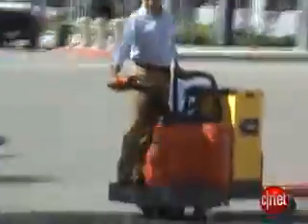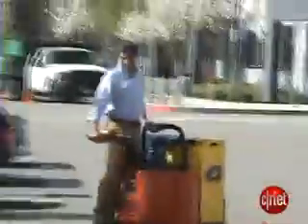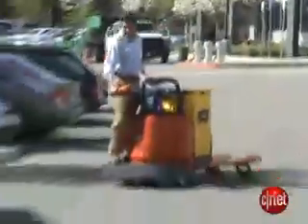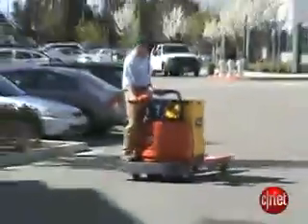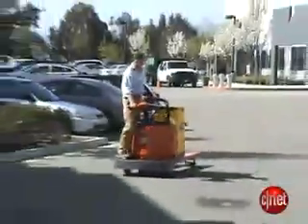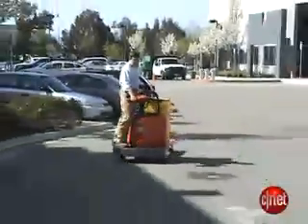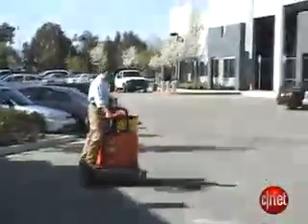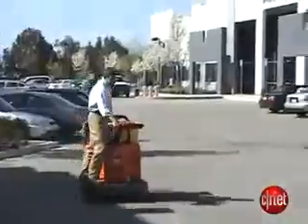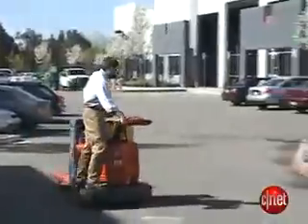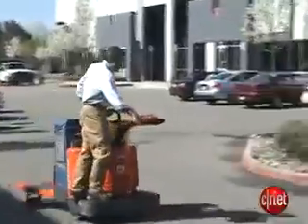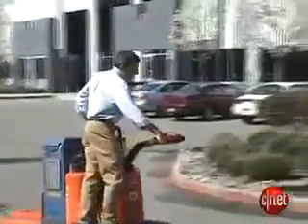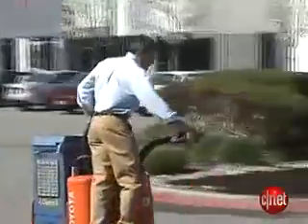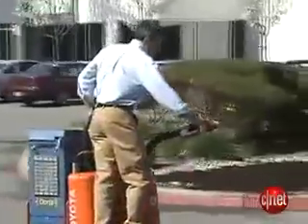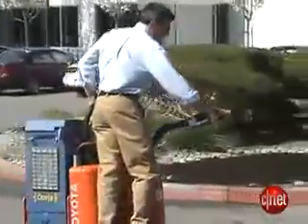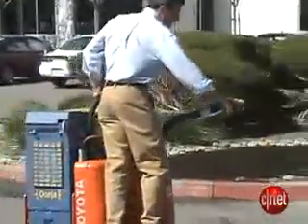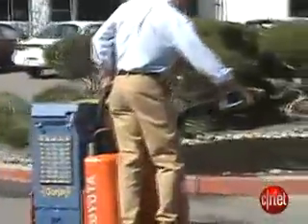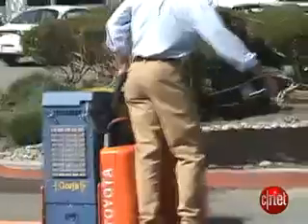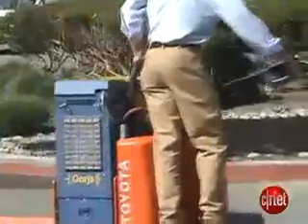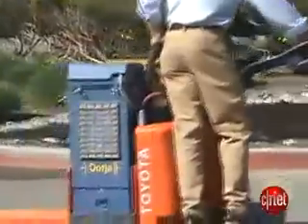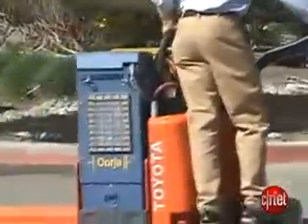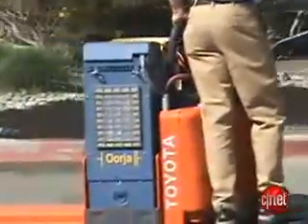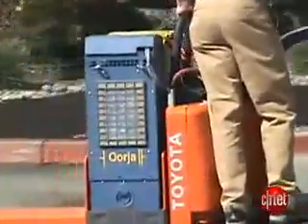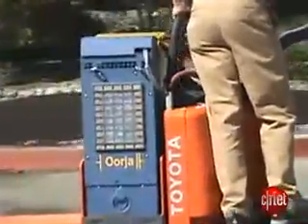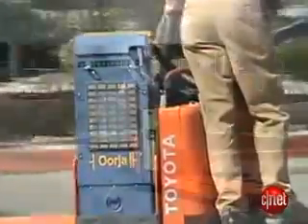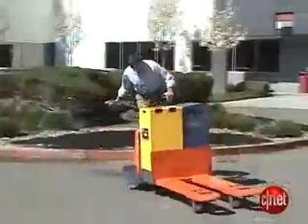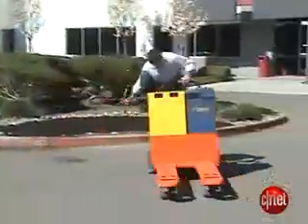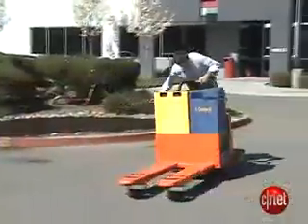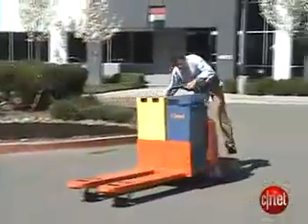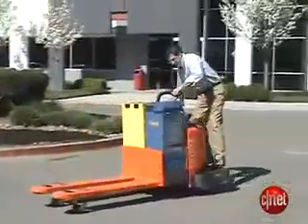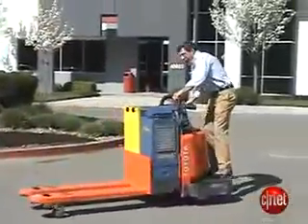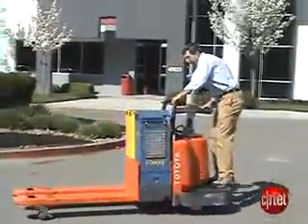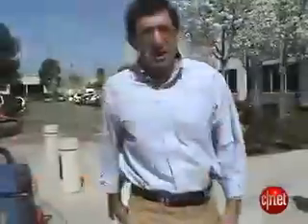This Toyota forklift contains a methanol fuel cell created by Orgia. The fuel cell continually charges the battery, and the battery powers the forklift. The fuel cell, however, can also power the forklift on its own.